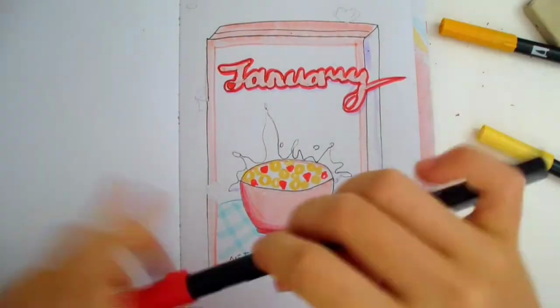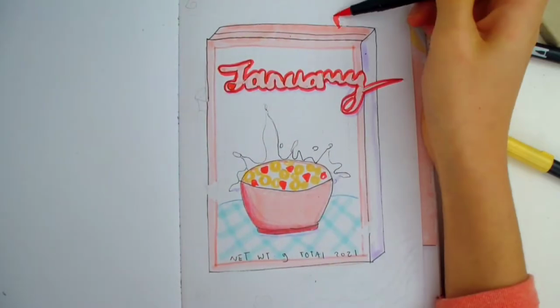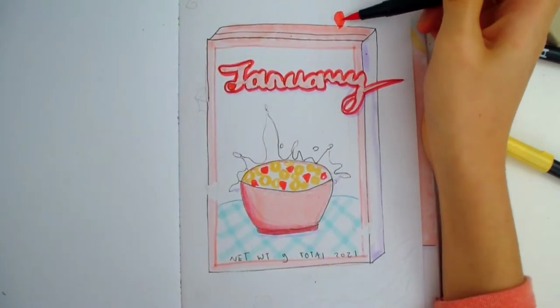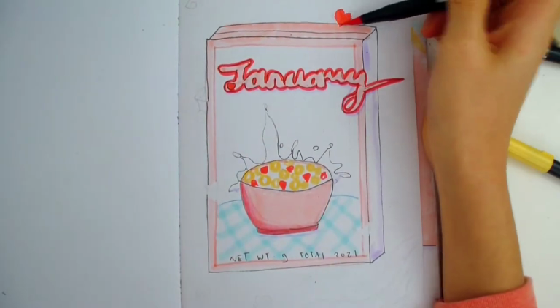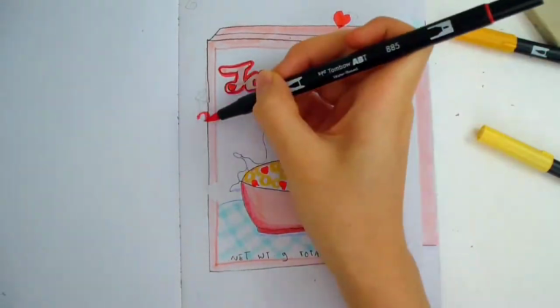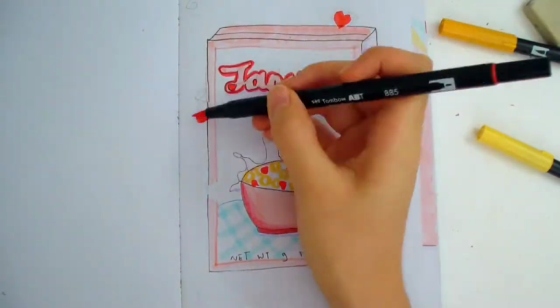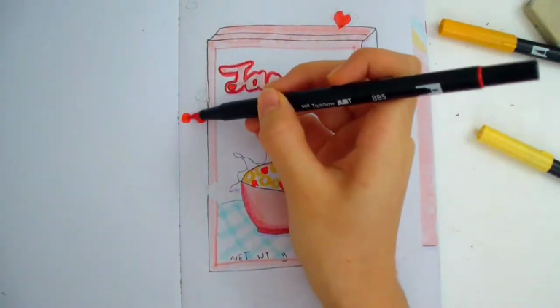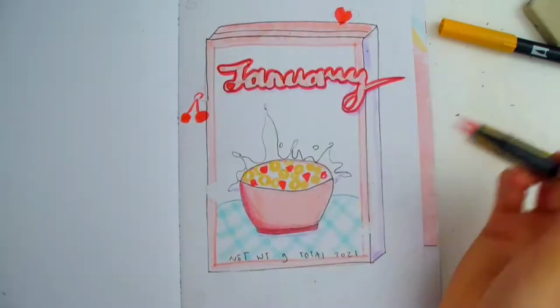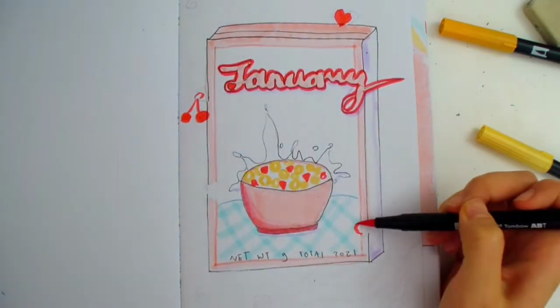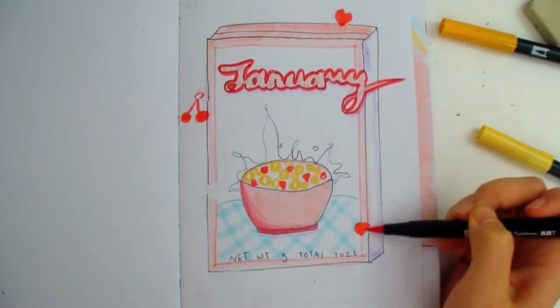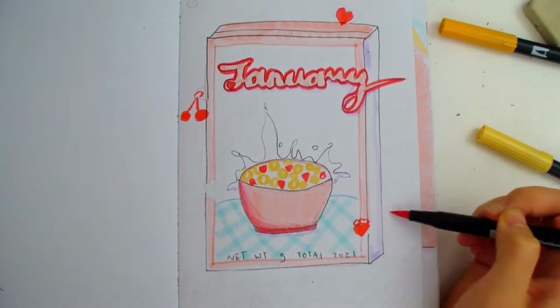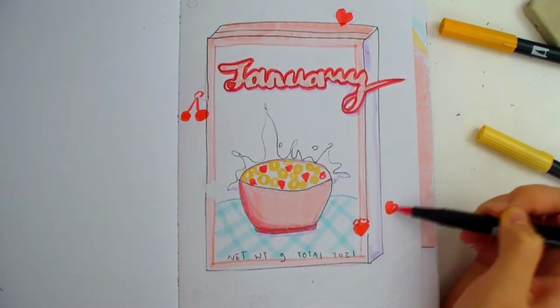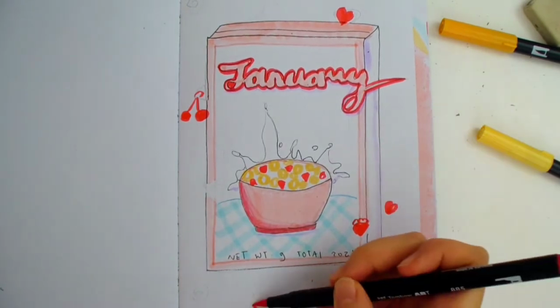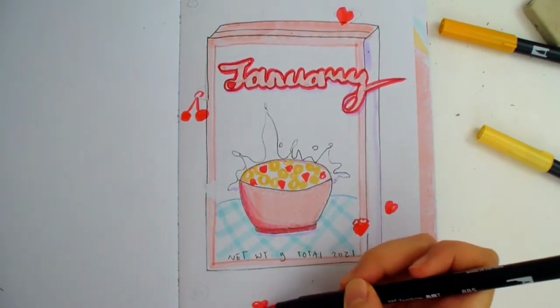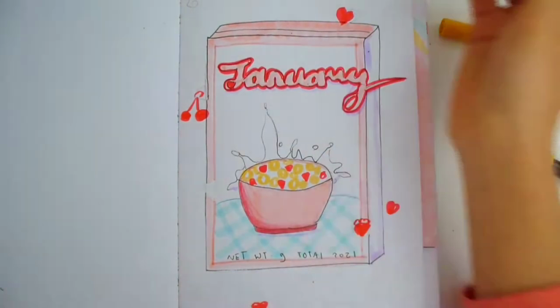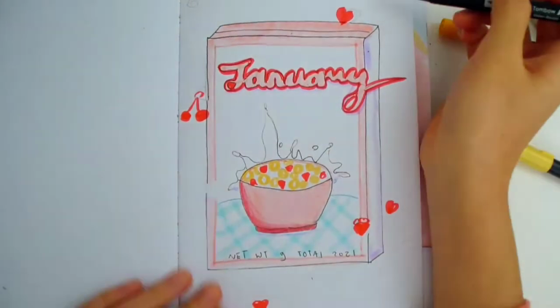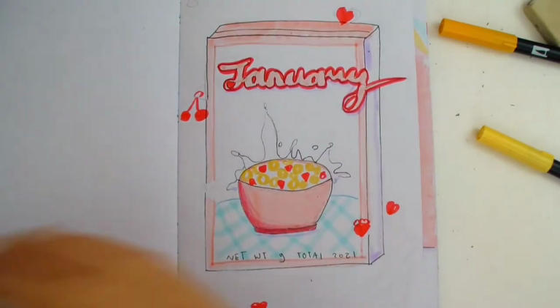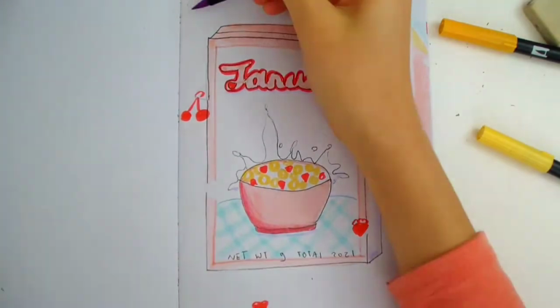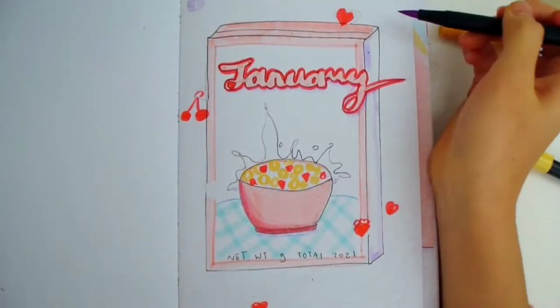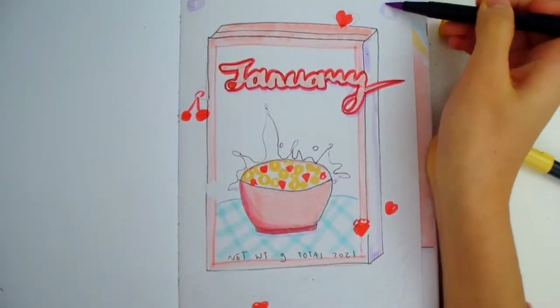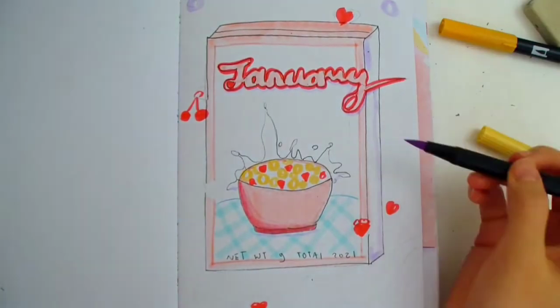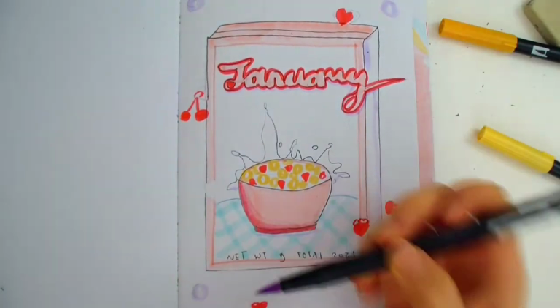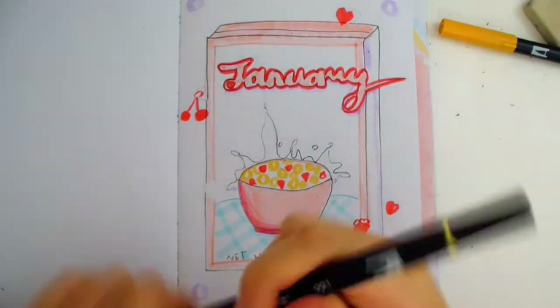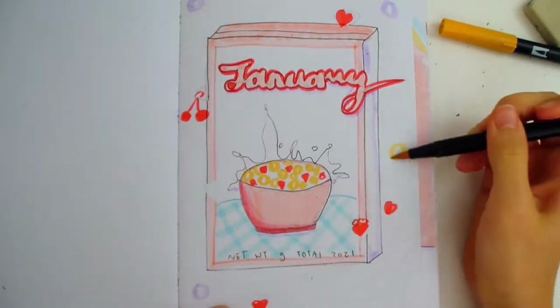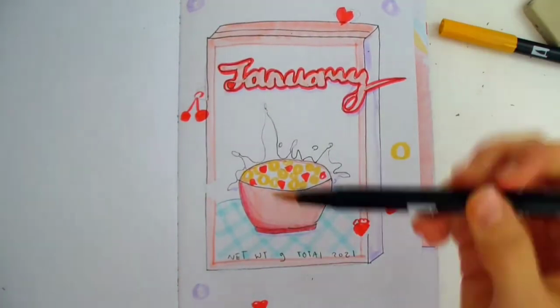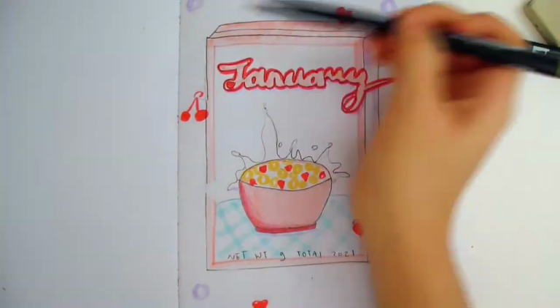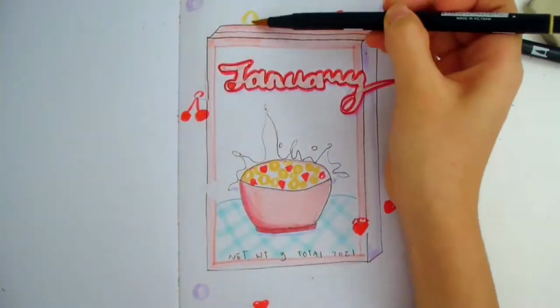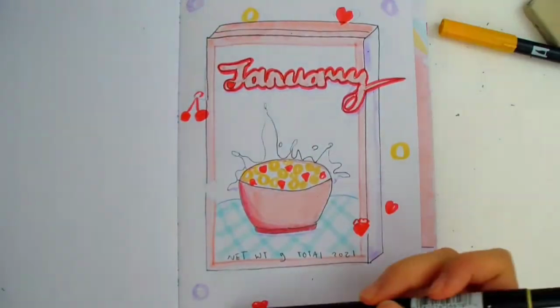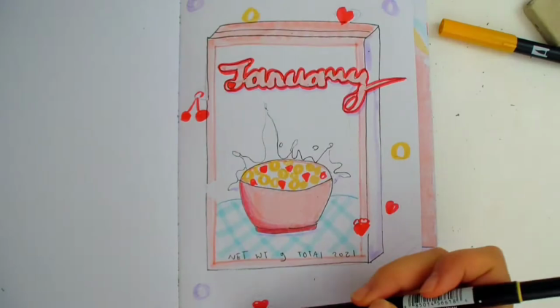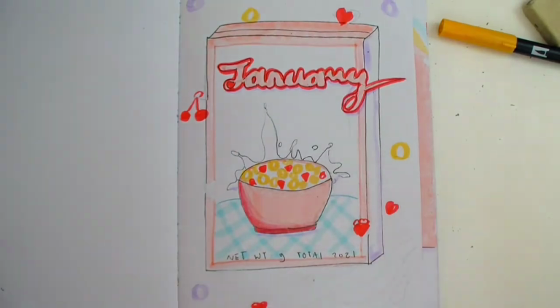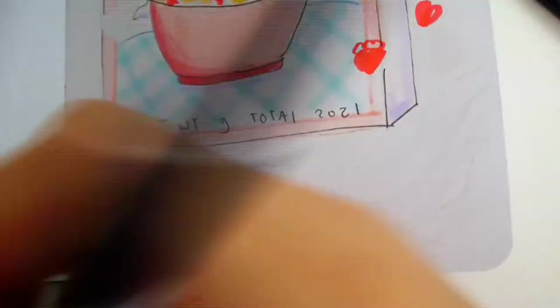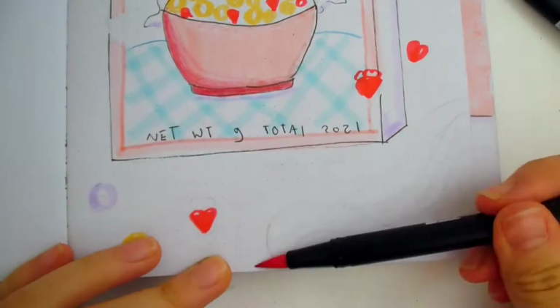Around the page, I just doodled some fruits, like cherries and strawberries. Now I'm adding cereal bits floating around the page. For simplicity, I only use purple and yellow.